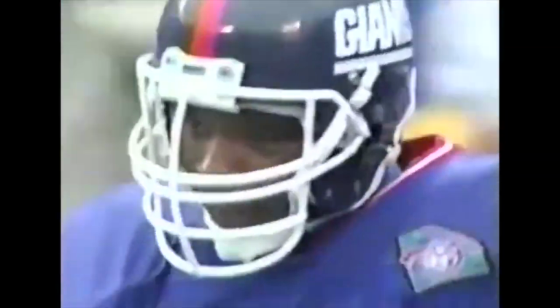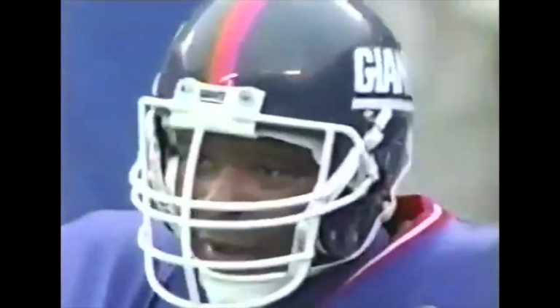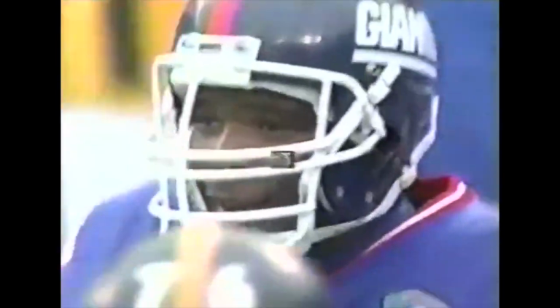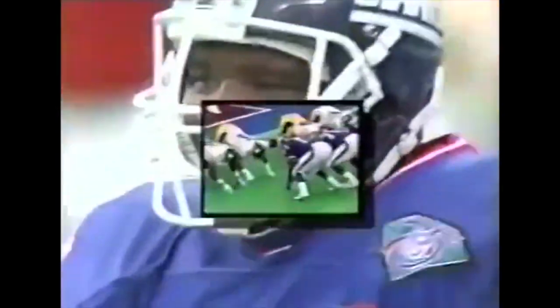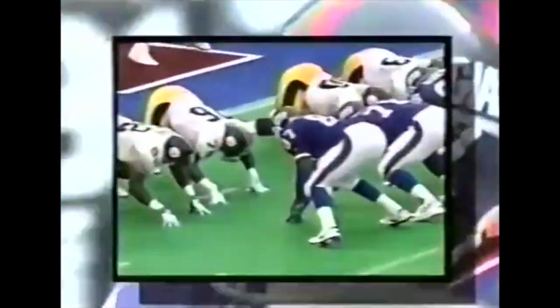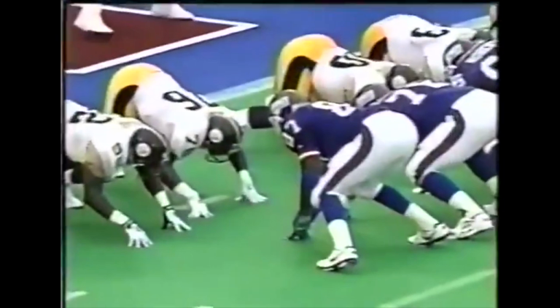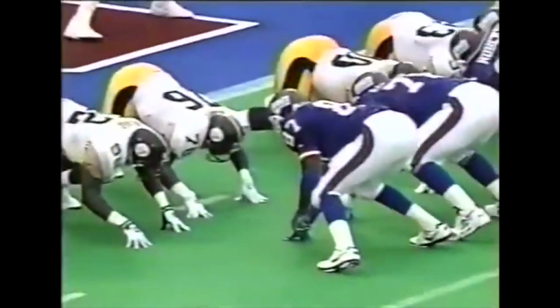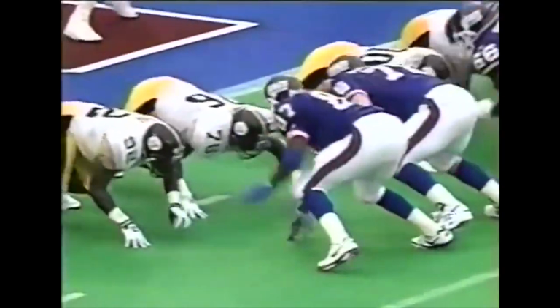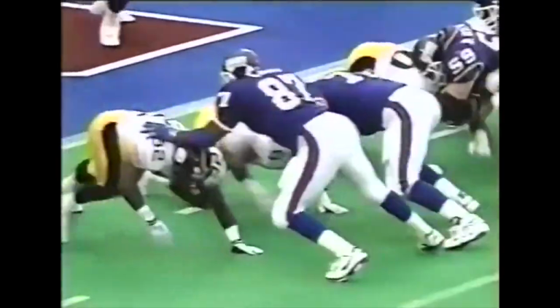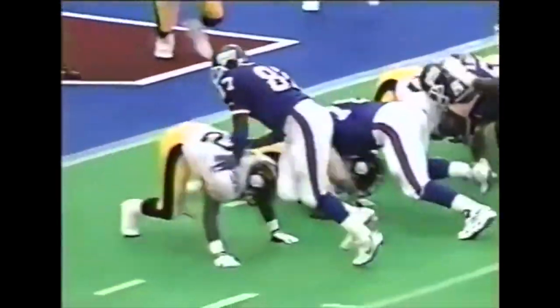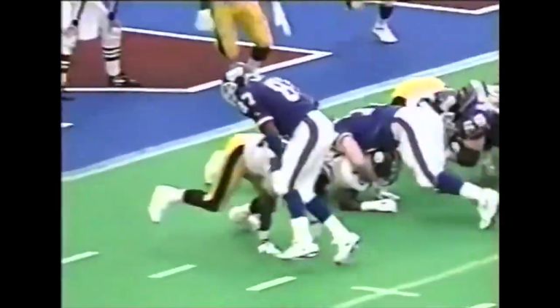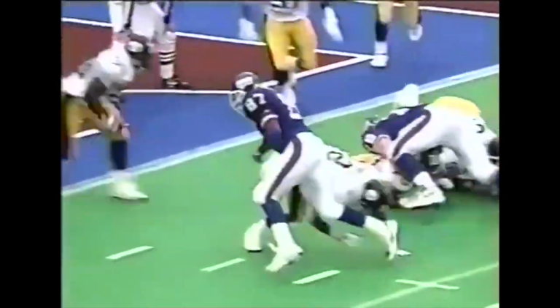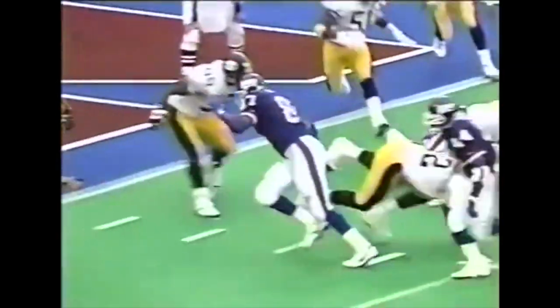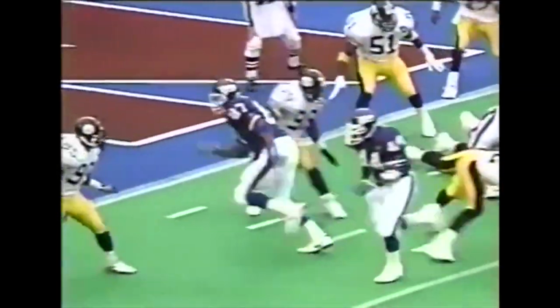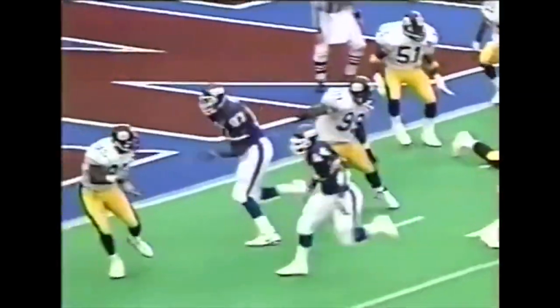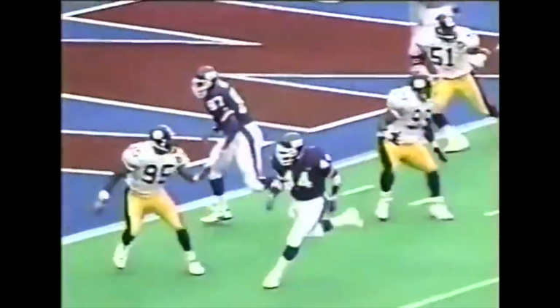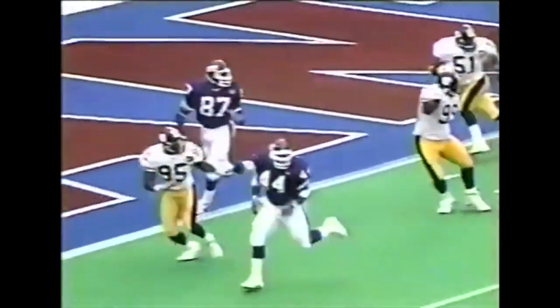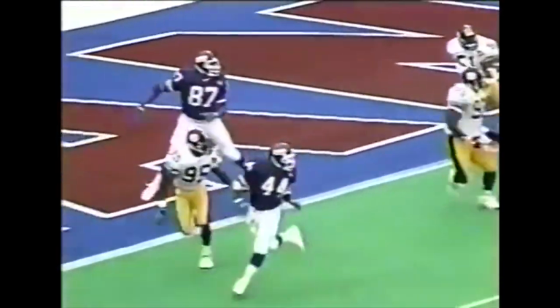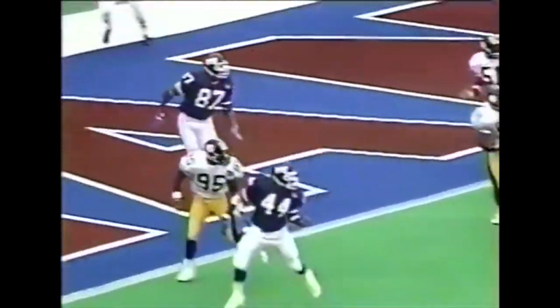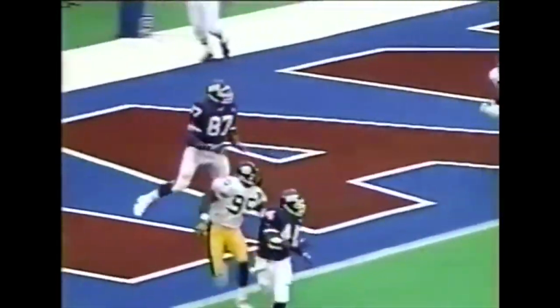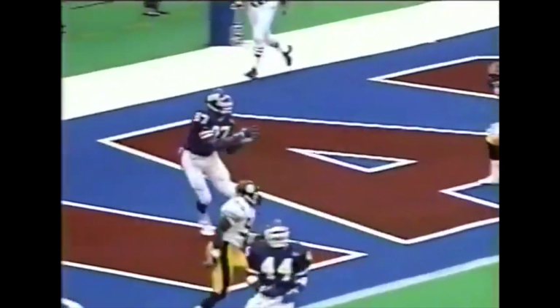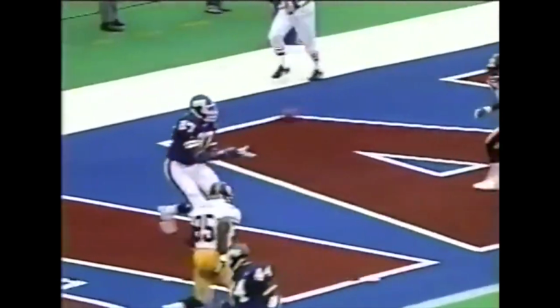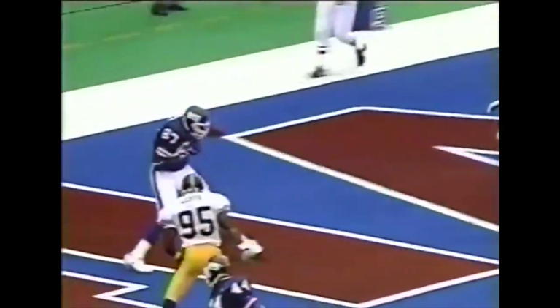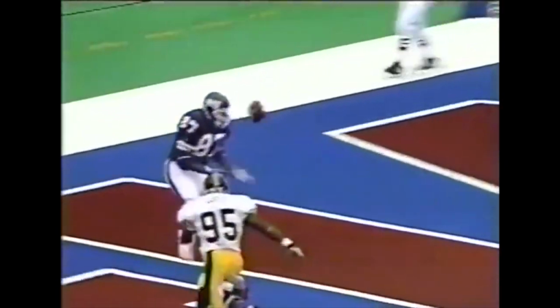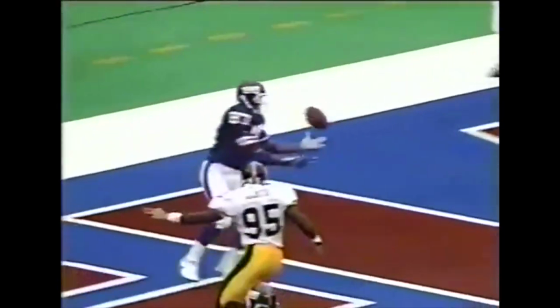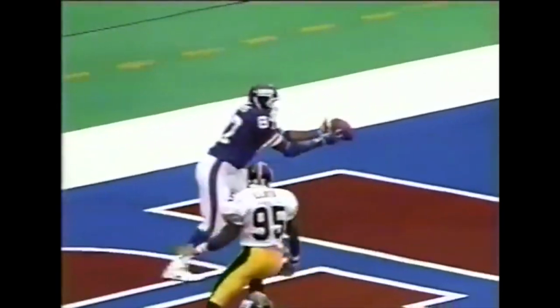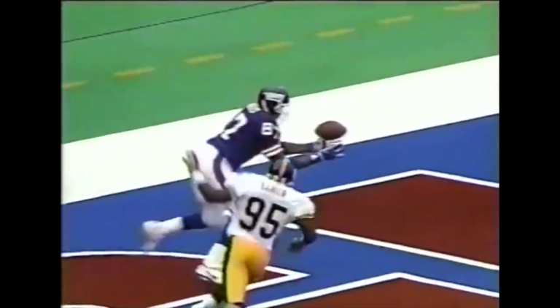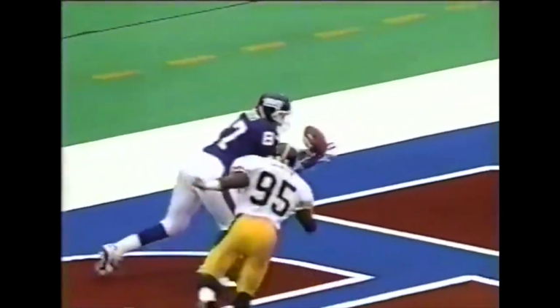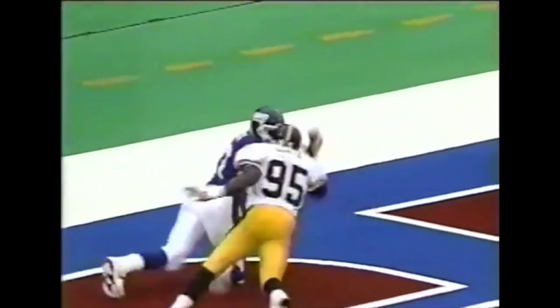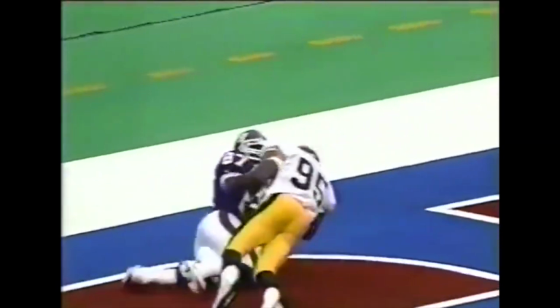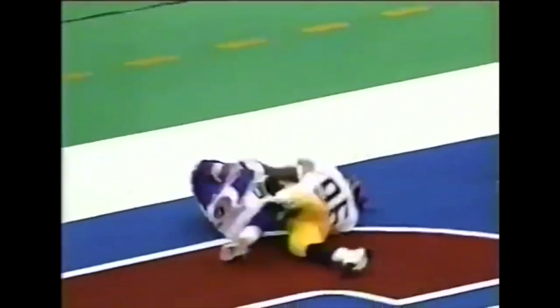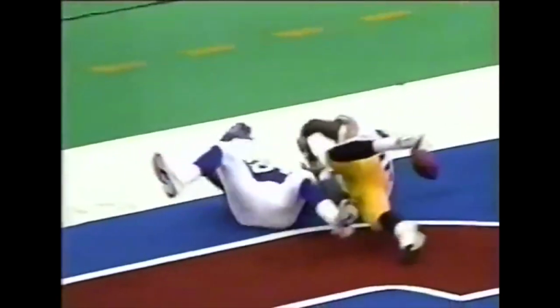Dan Reeves figuring, hey, we've lost three in a row. I'm not going to gamble down here — let's go for the easy field goal. Greg Lloyd did recover in time to make sure he didn't get it on the third or fourth chance.